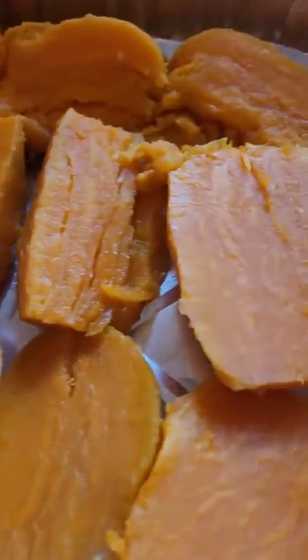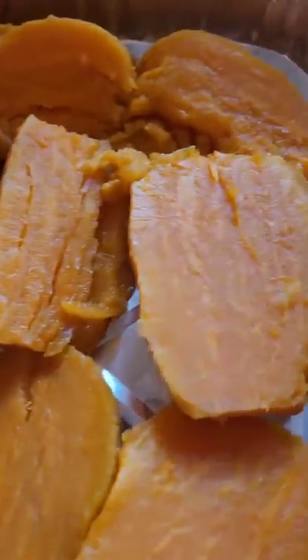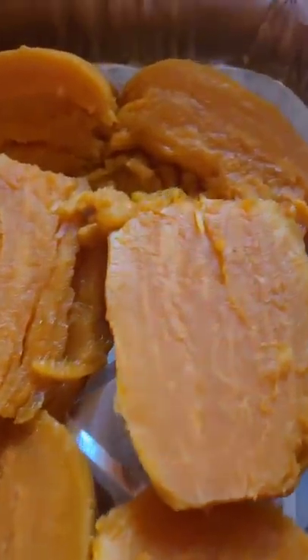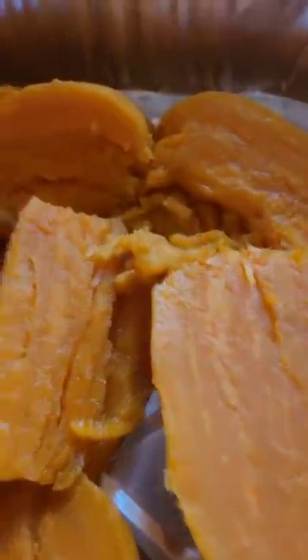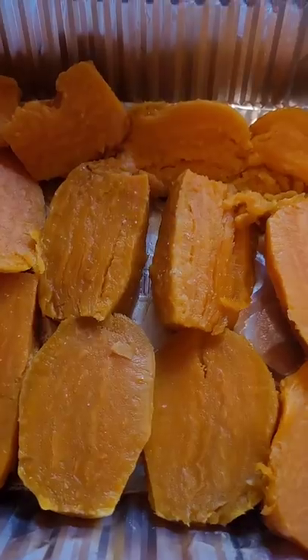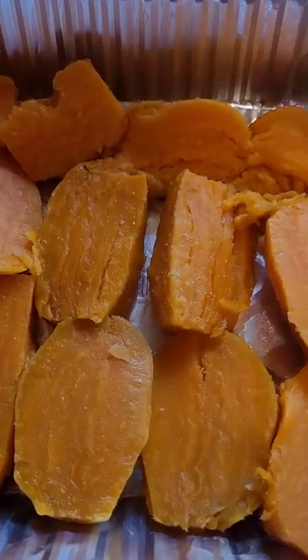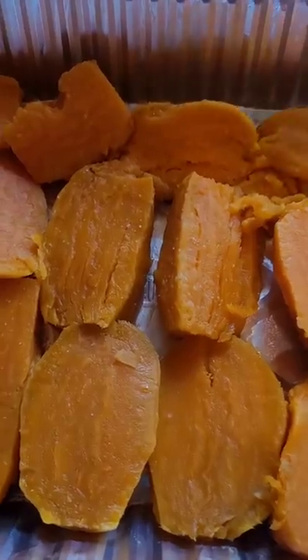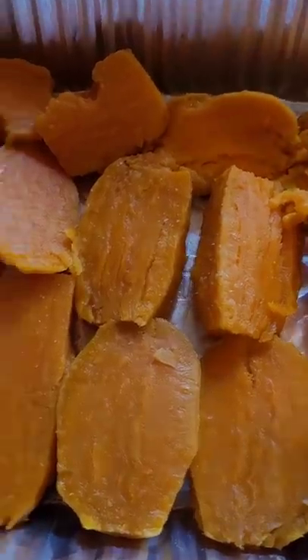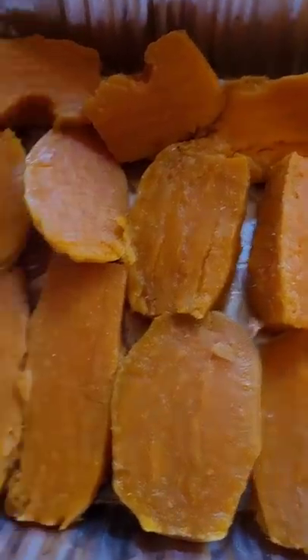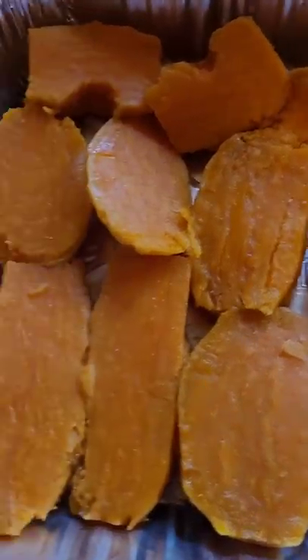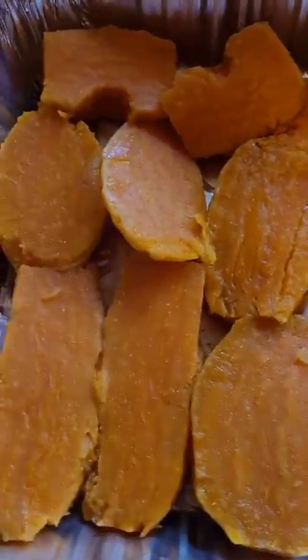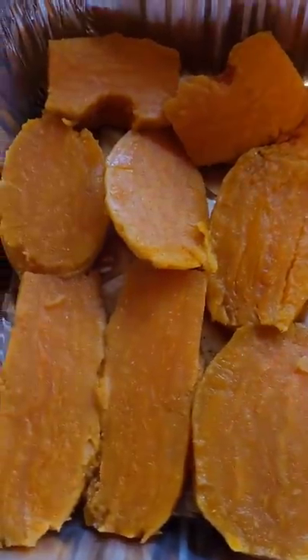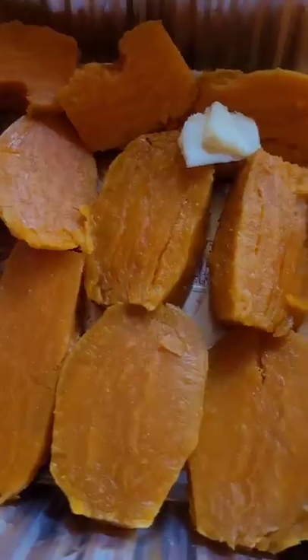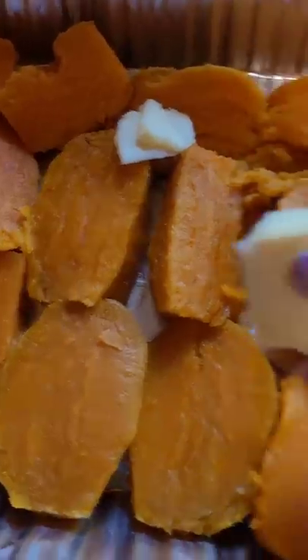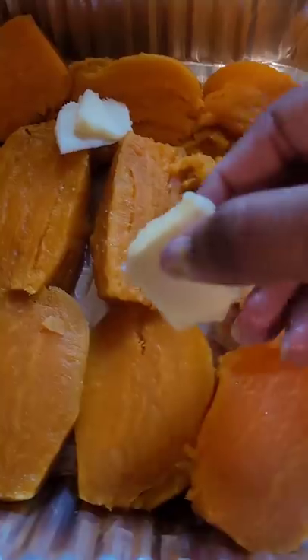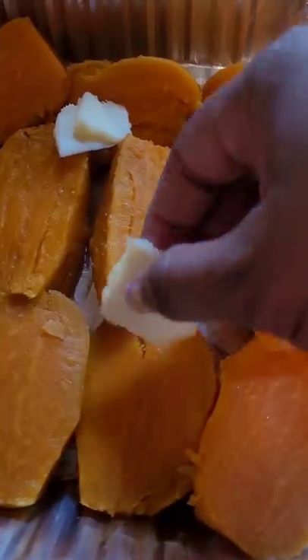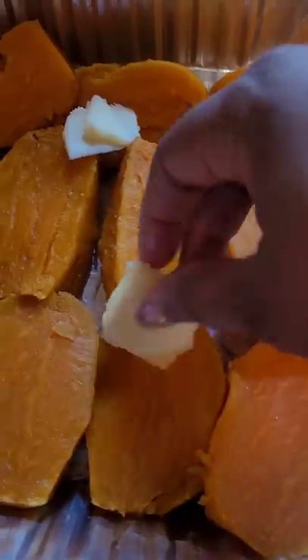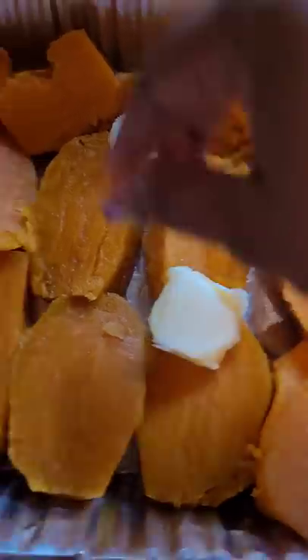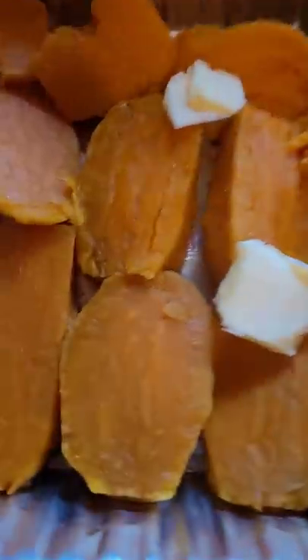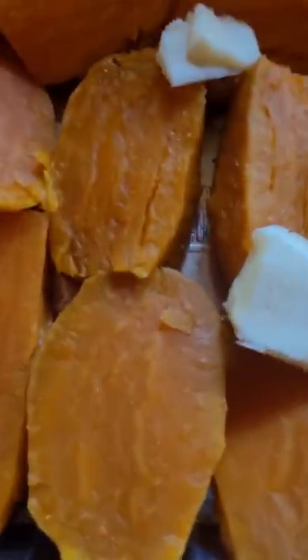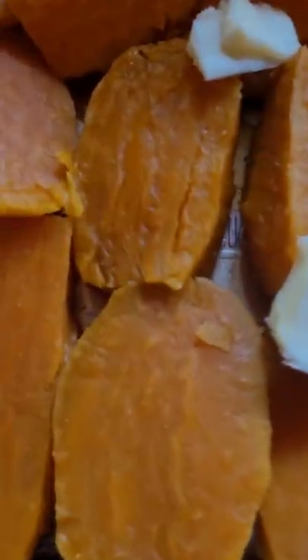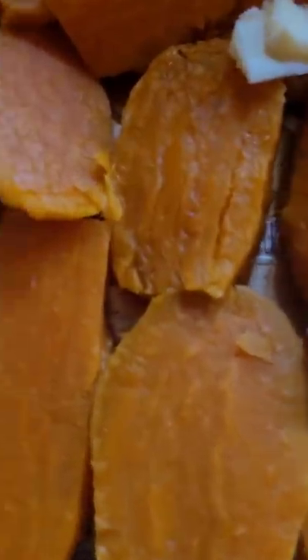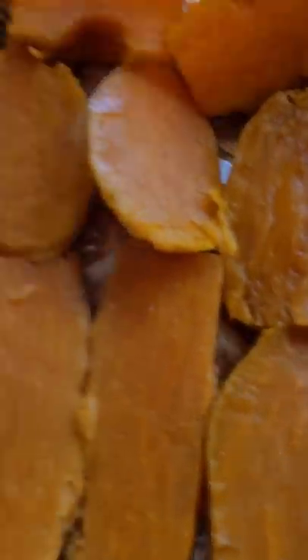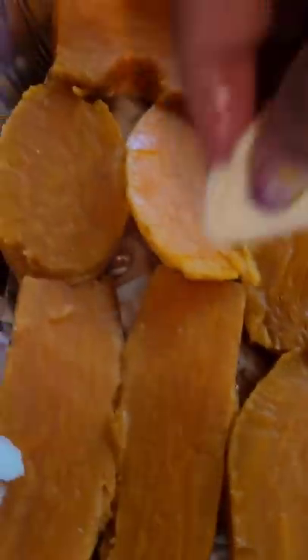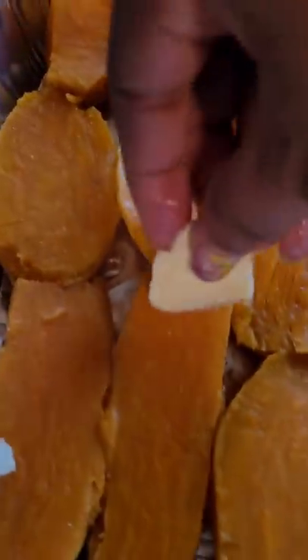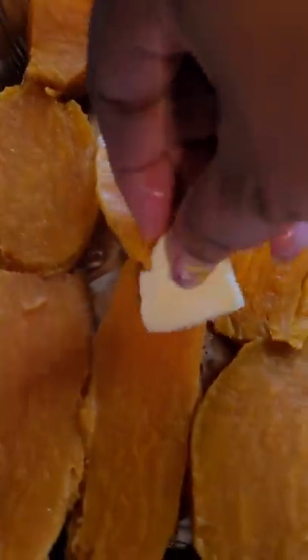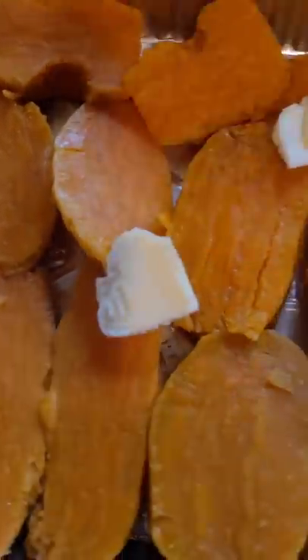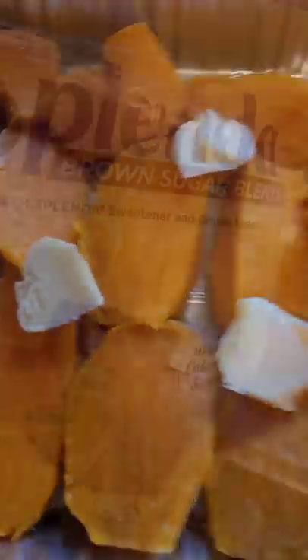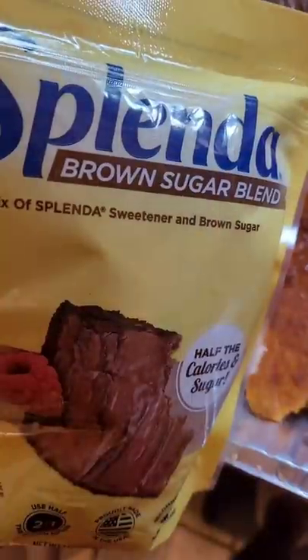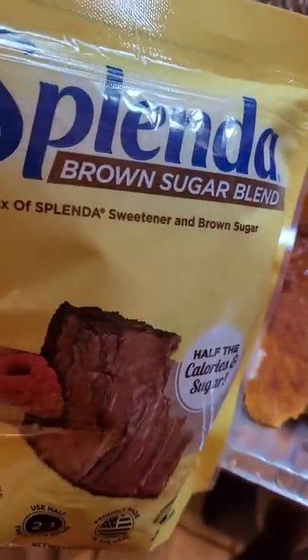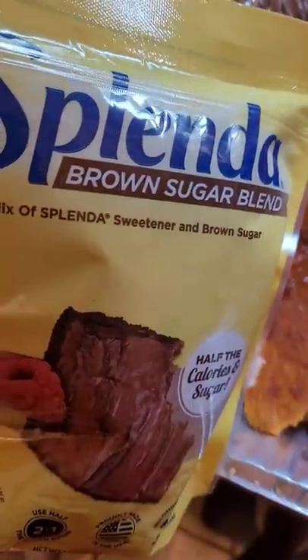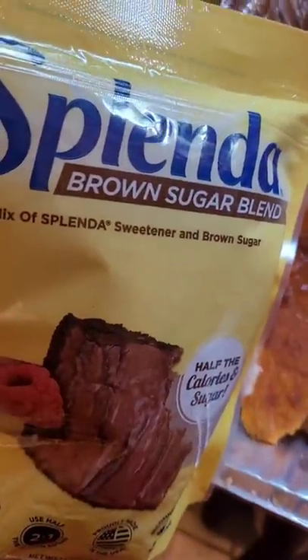I added a little salt to bring out more of the sweetness. Then I added a few pats of butter. We're using Splenda Brown Sugar today.